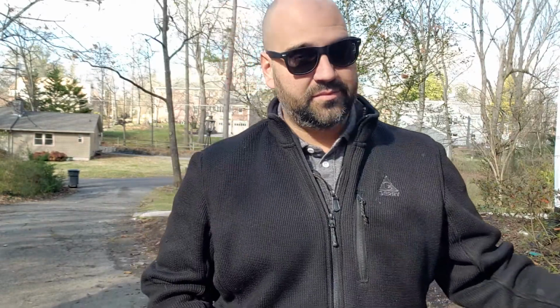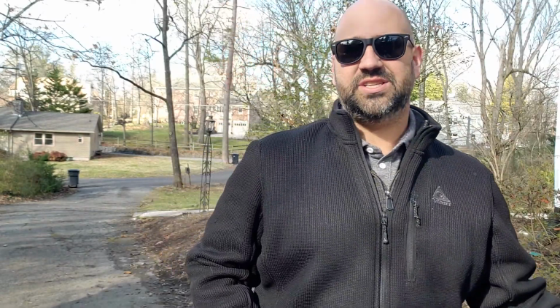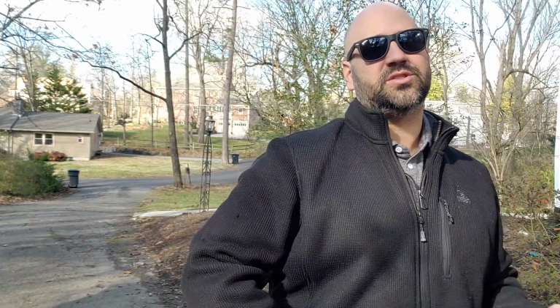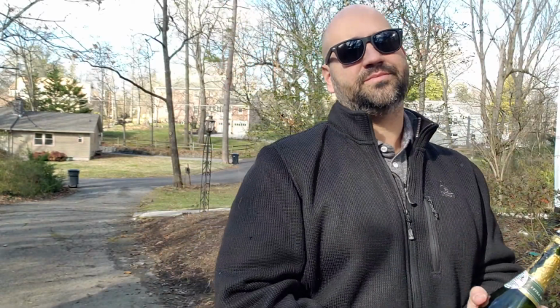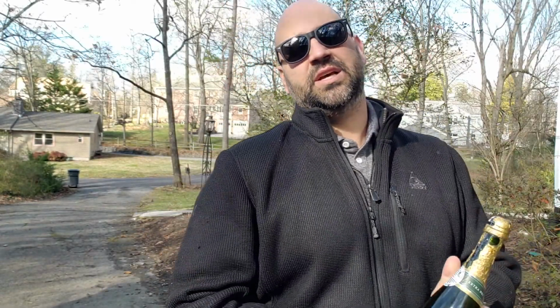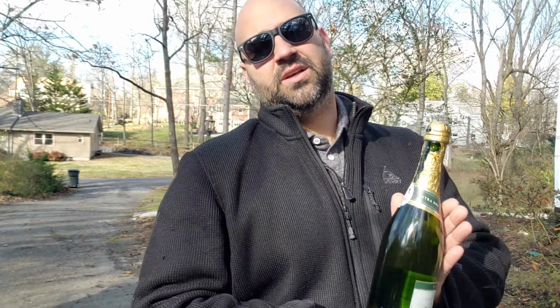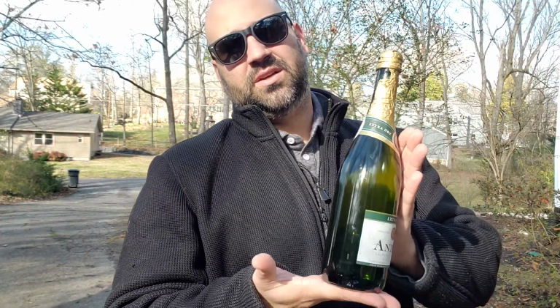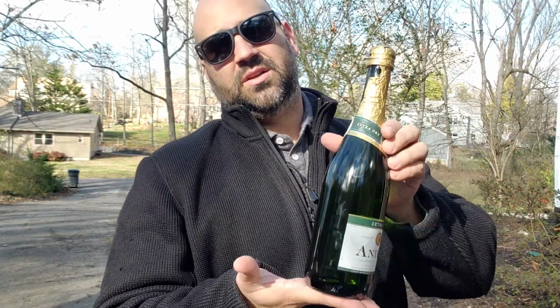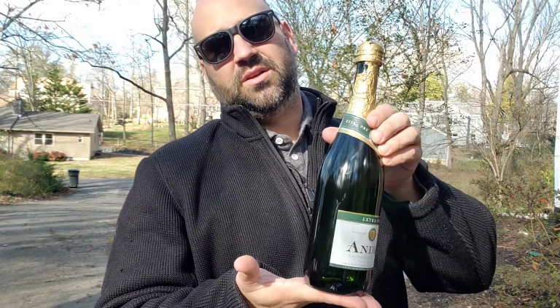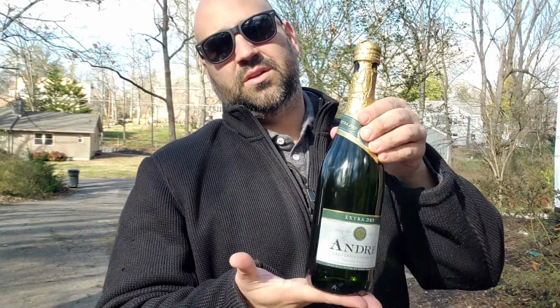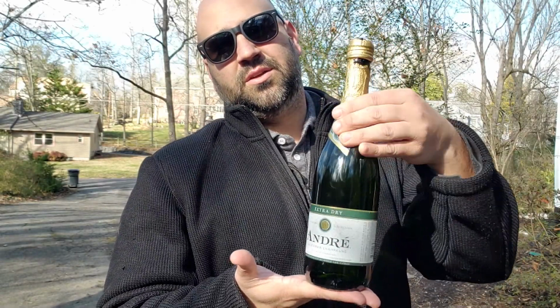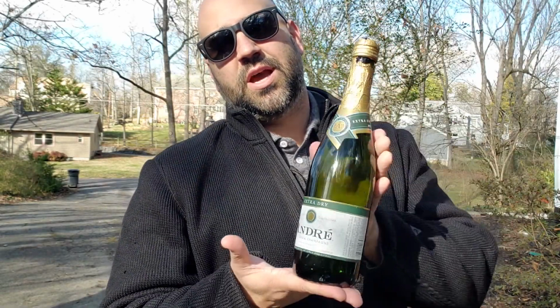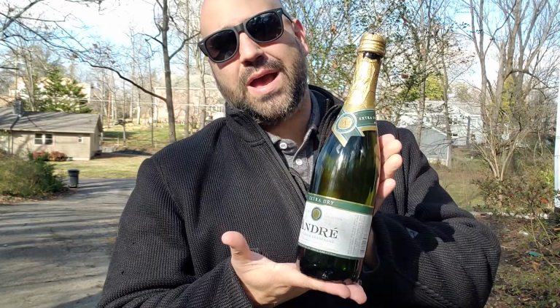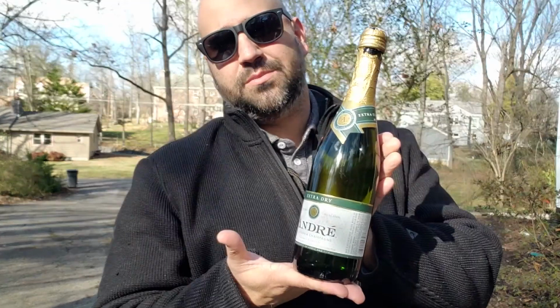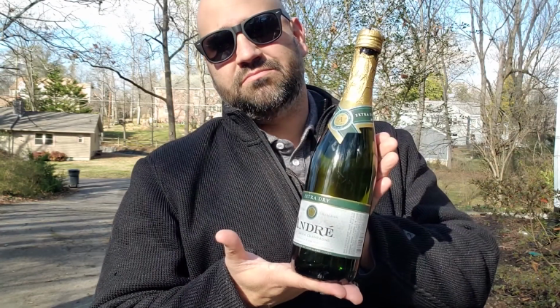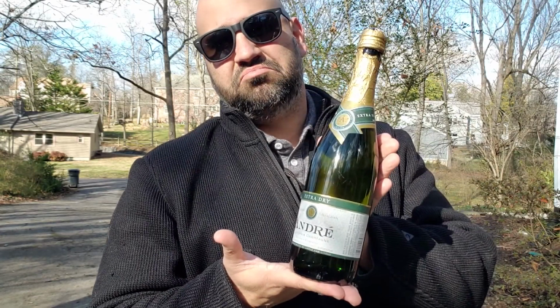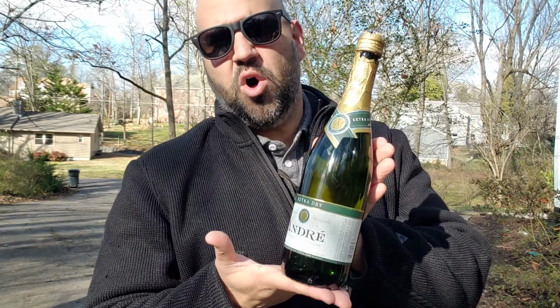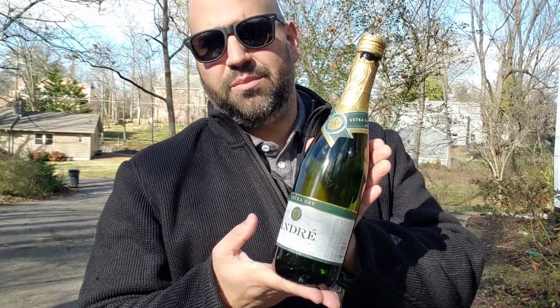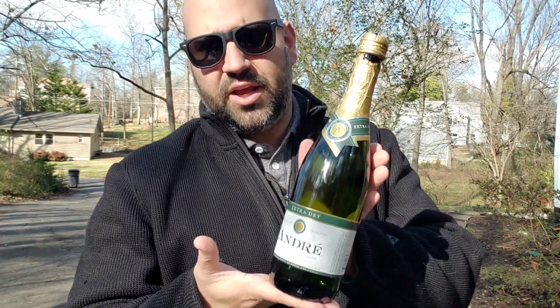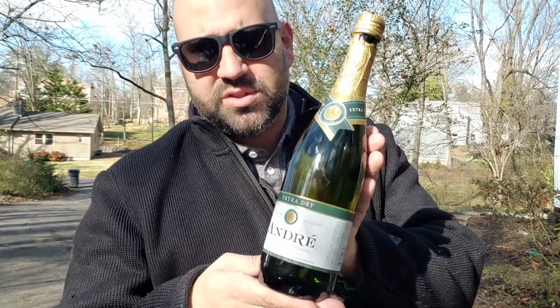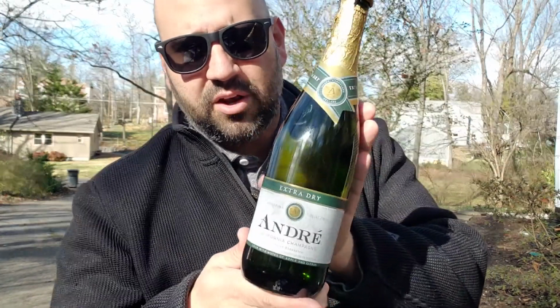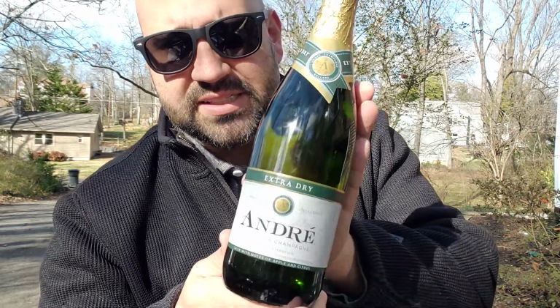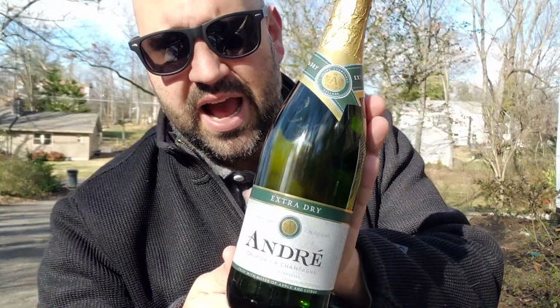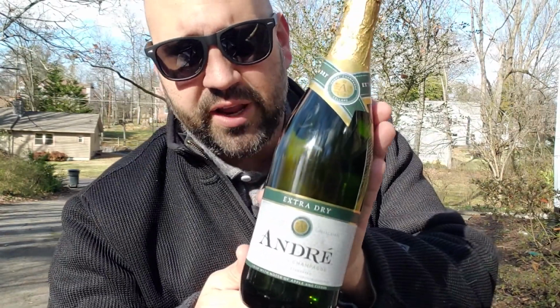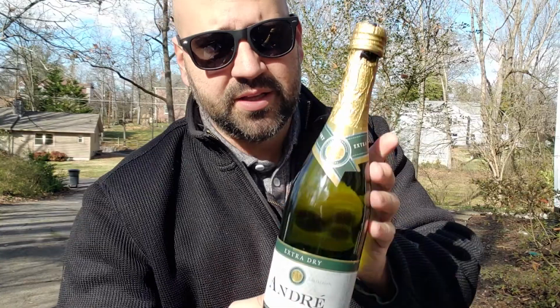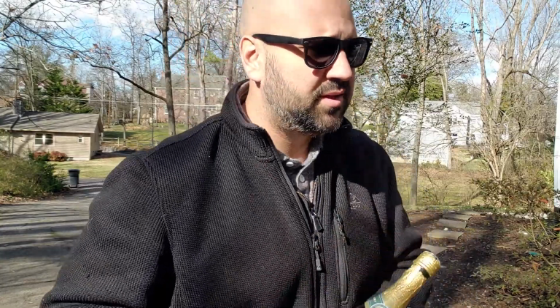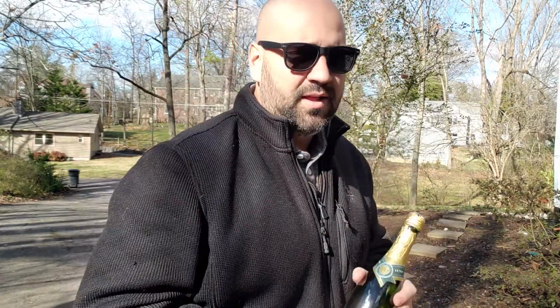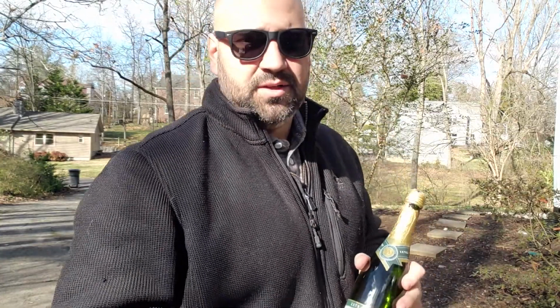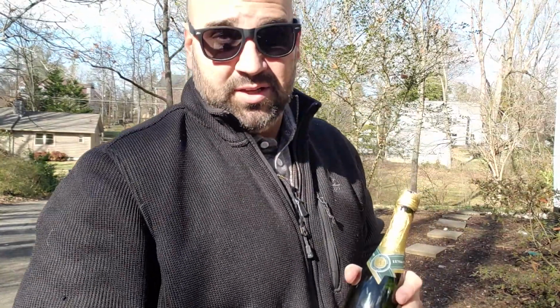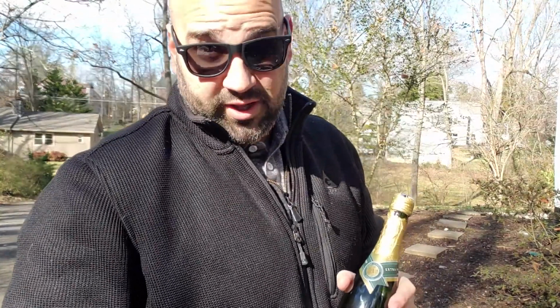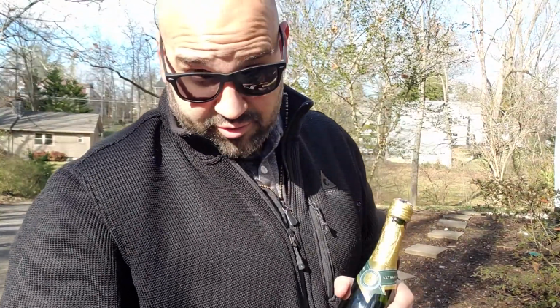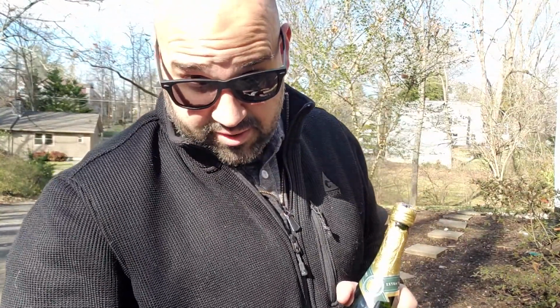First things first, you got to grab some good quality champagne like Kroger's five dollar finest Andre. More like Offdre, am I right?